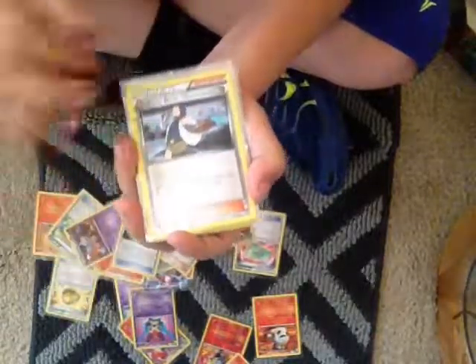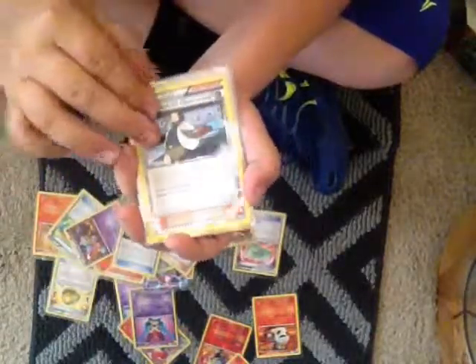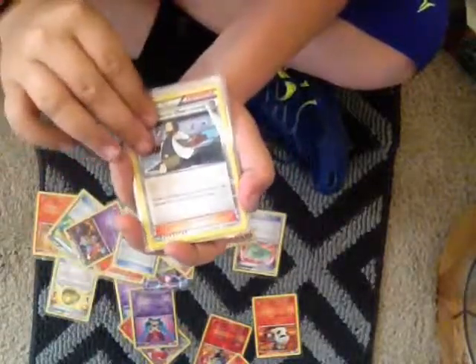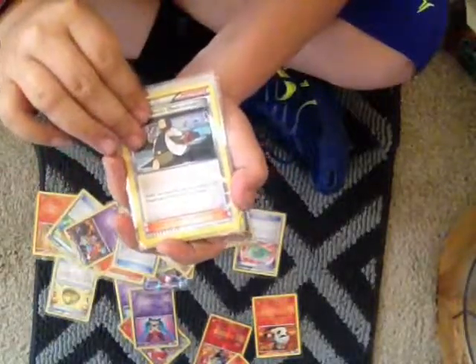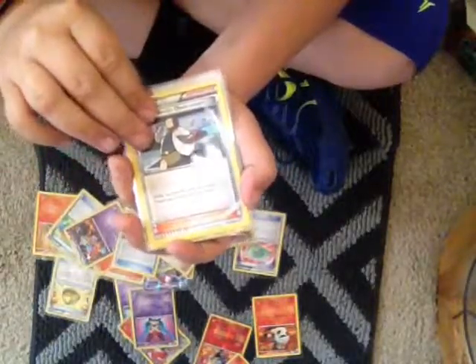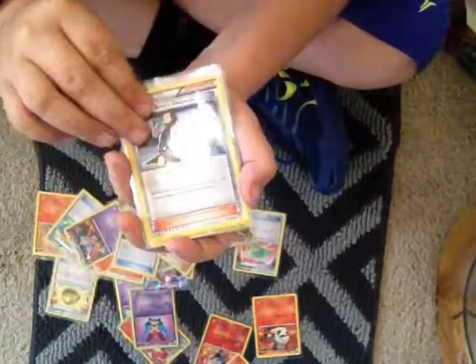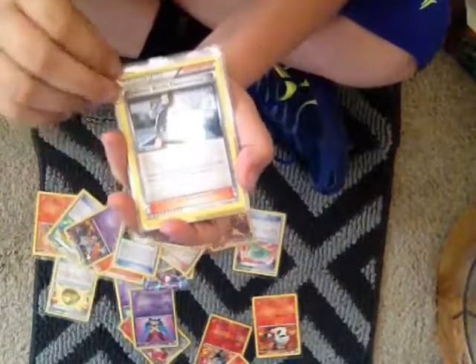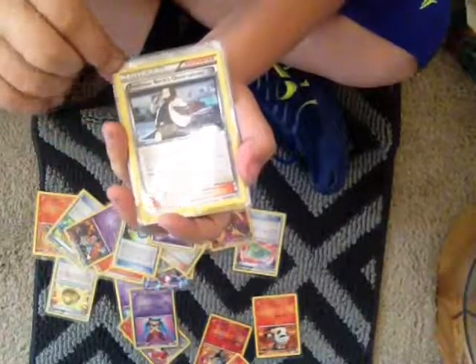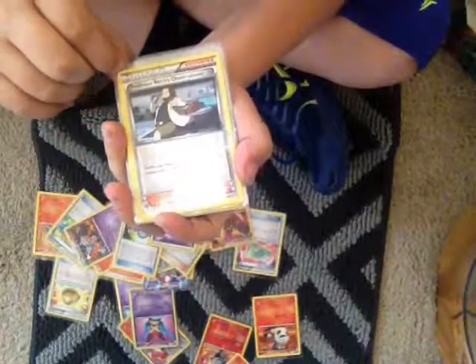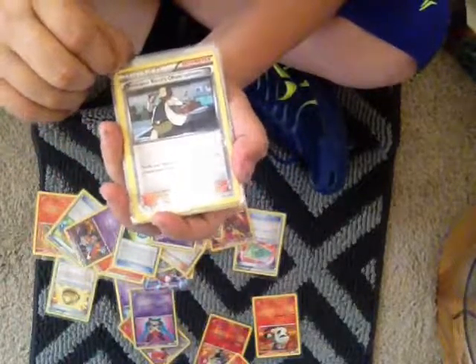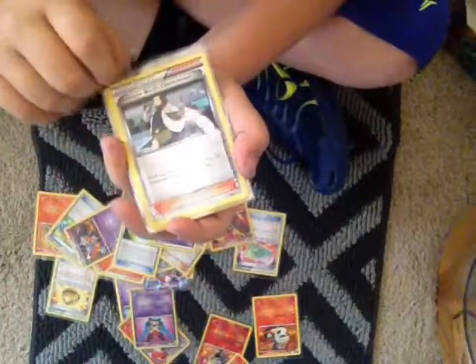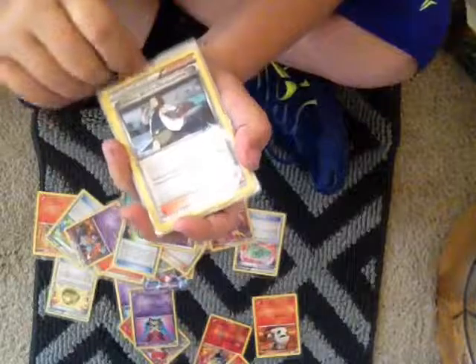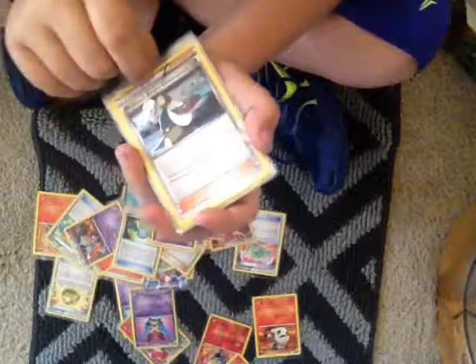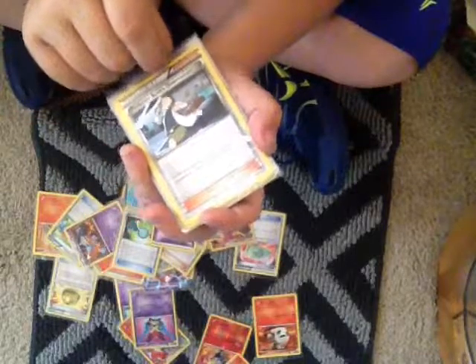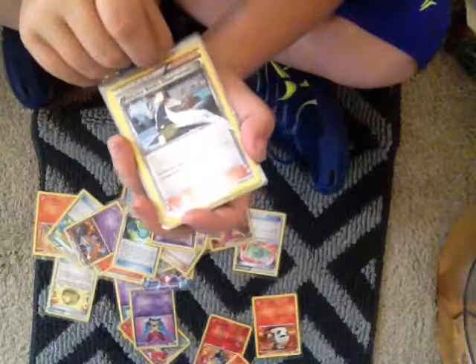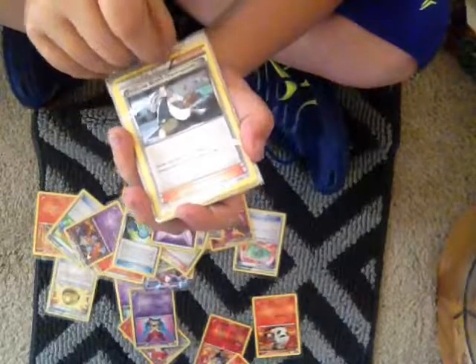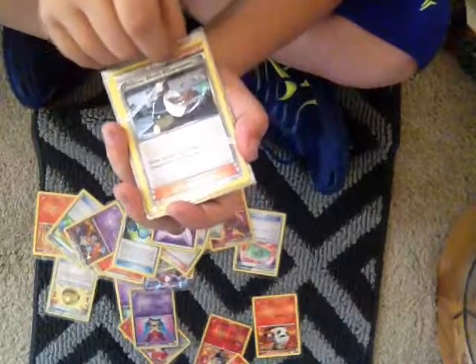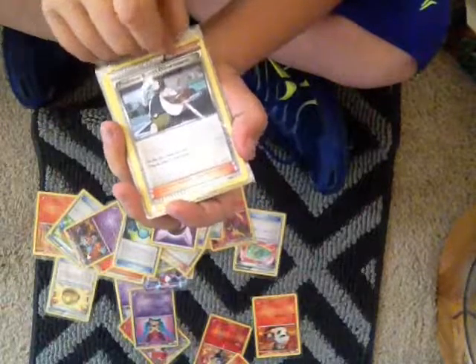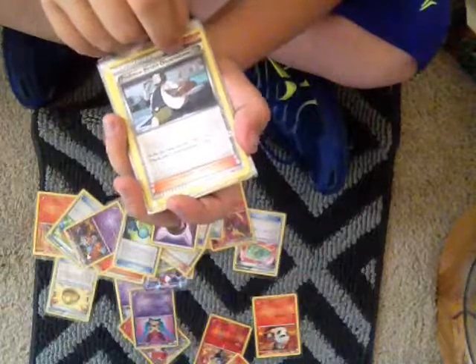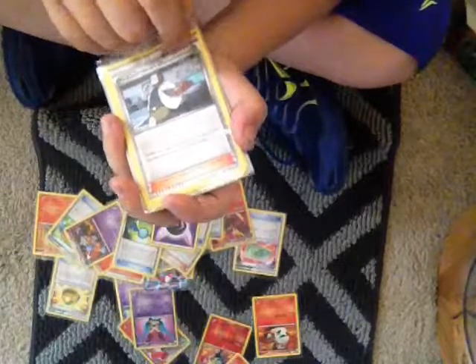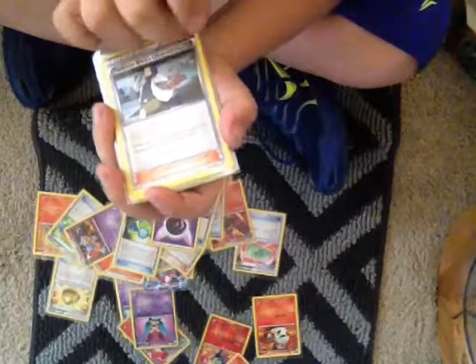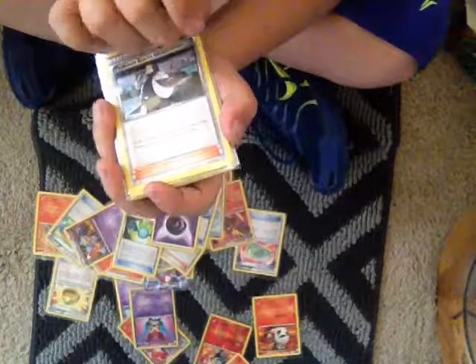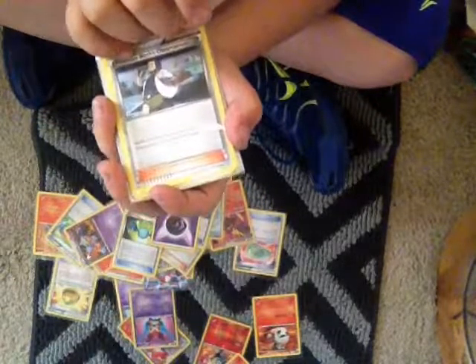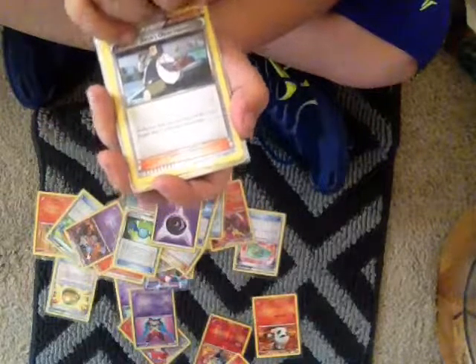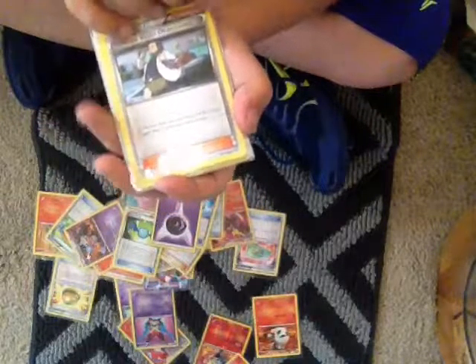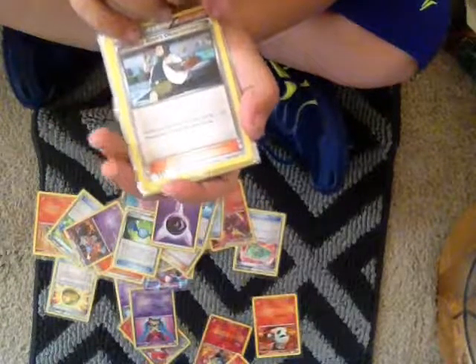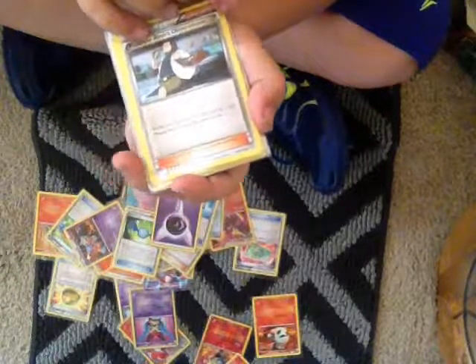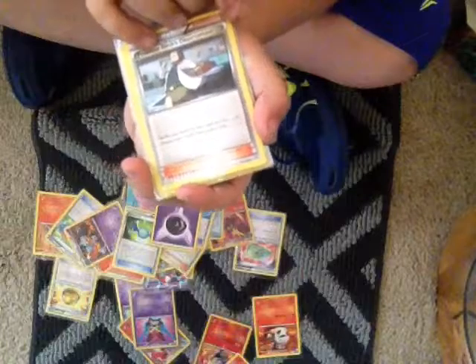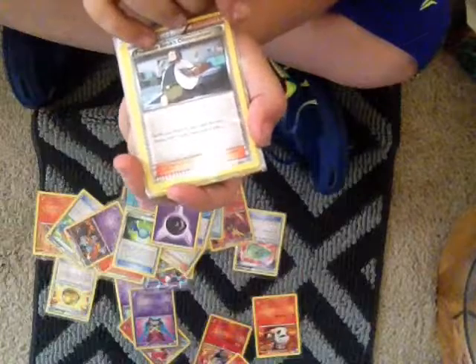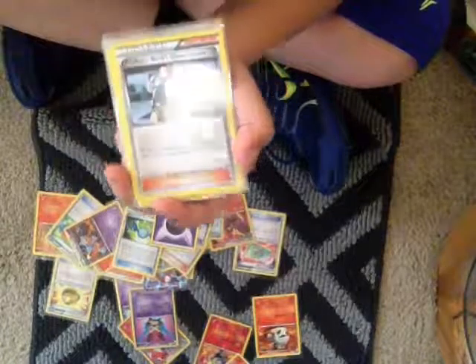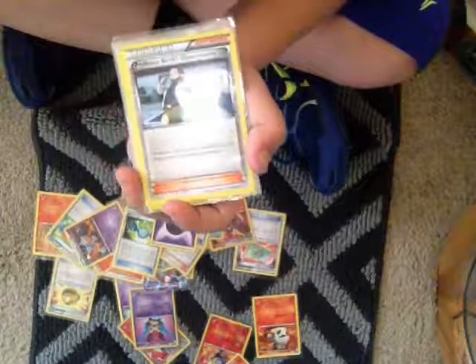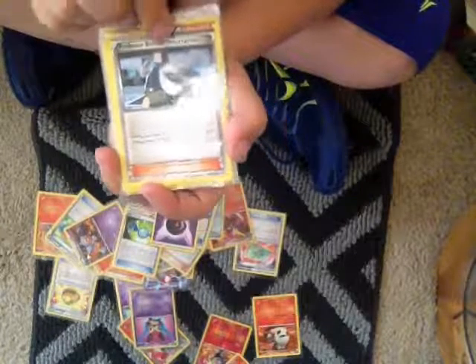Professor Birch's Observations — shuffle your hand into your deck and flip a coin. If Heads, draw seven cards. If Tails, draw four cards.